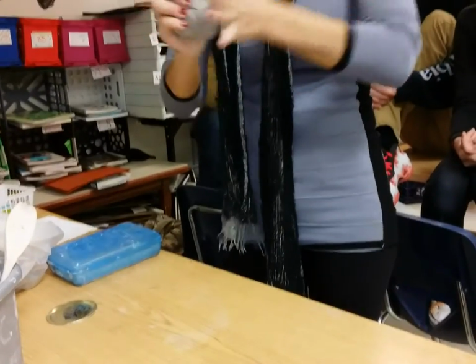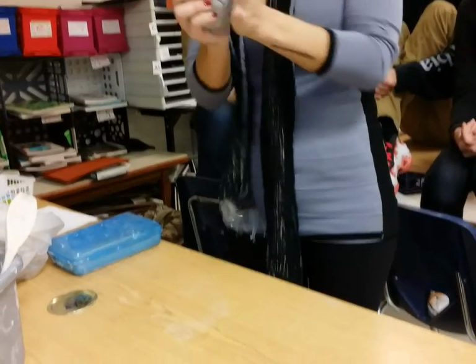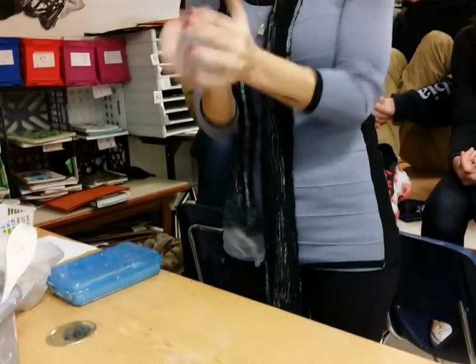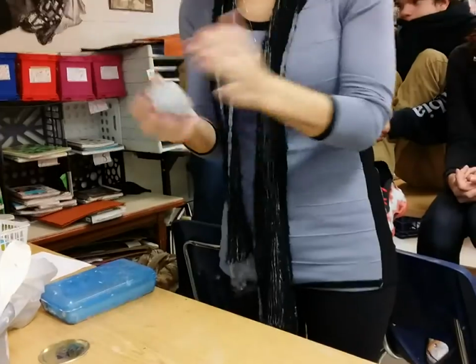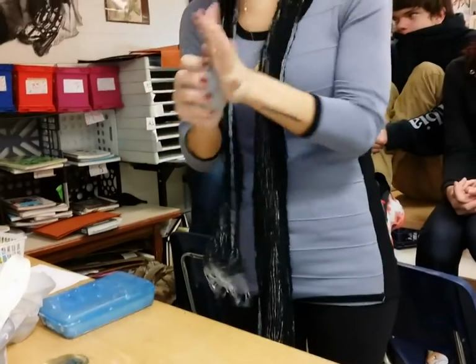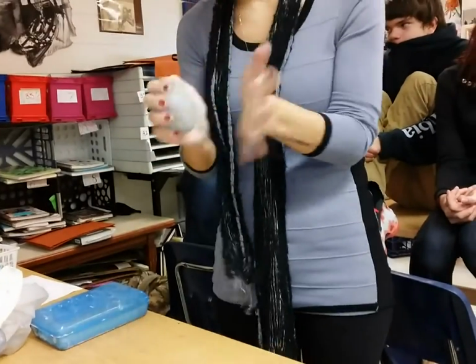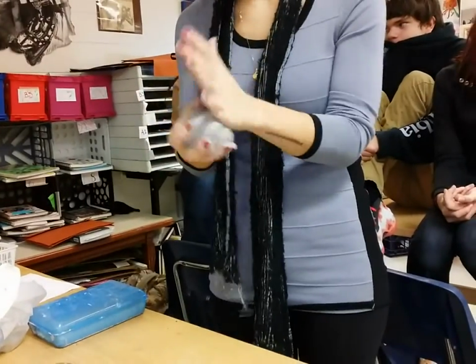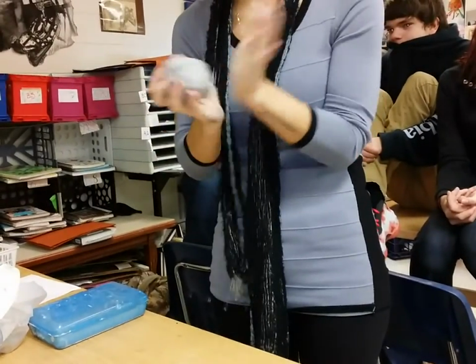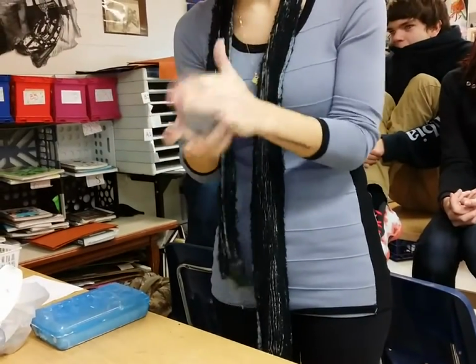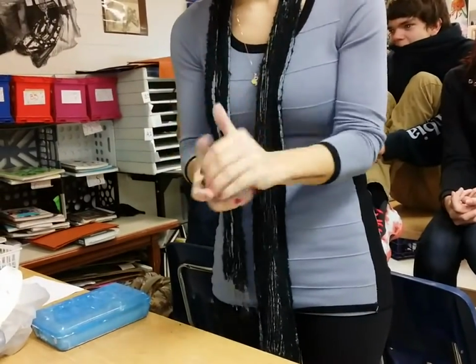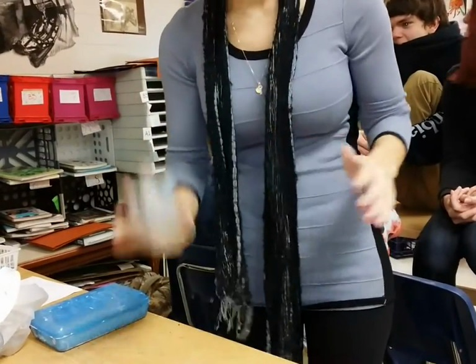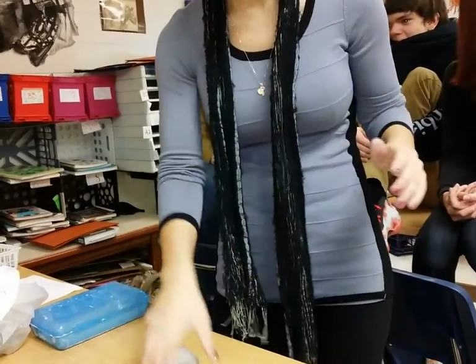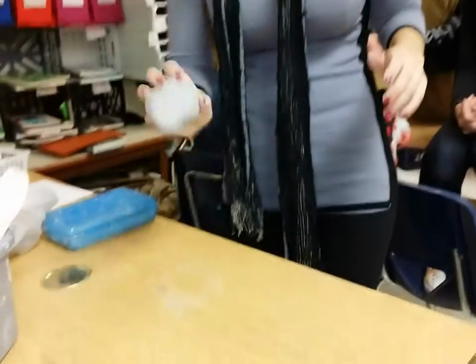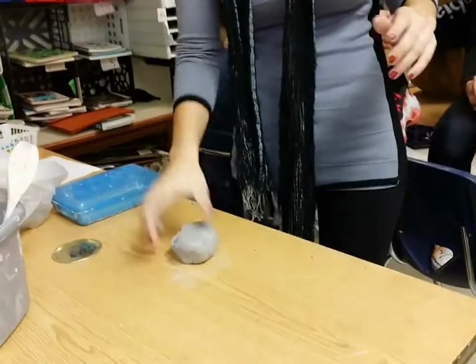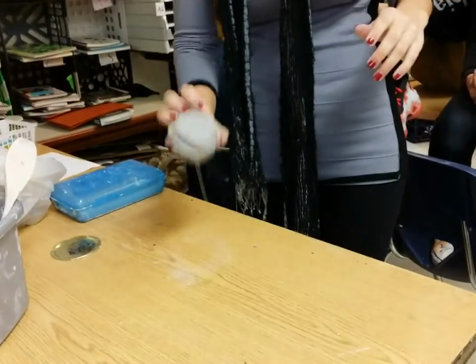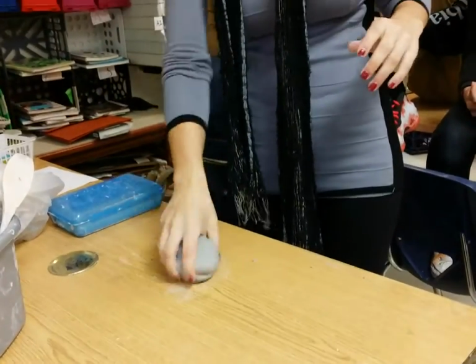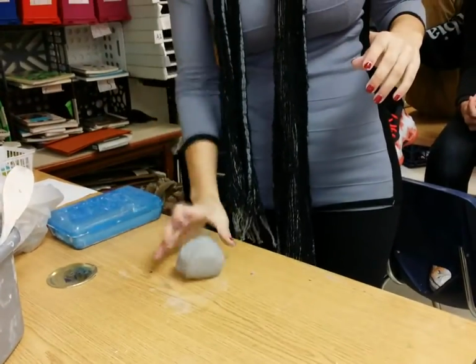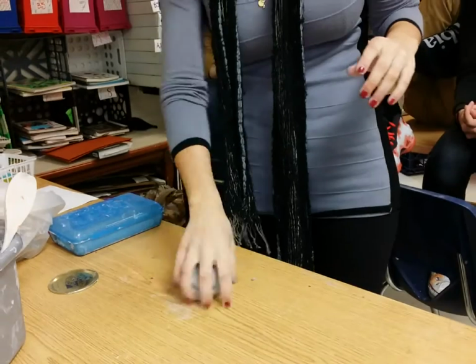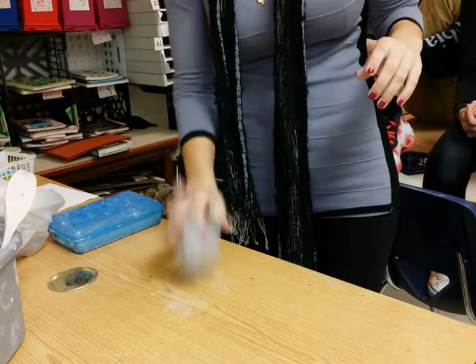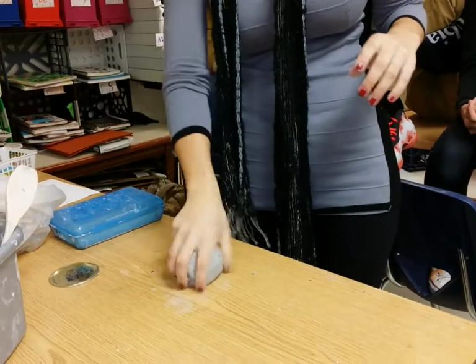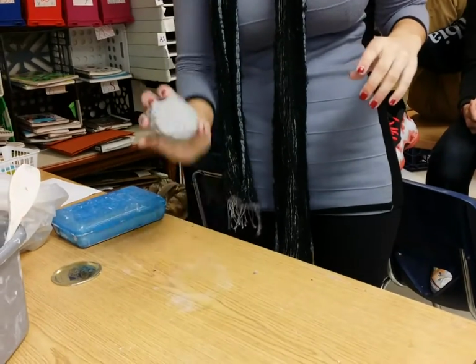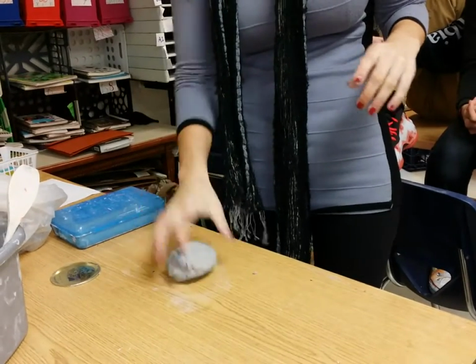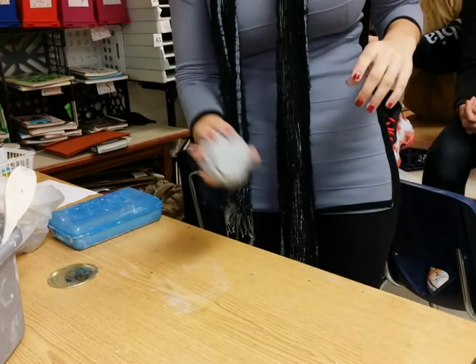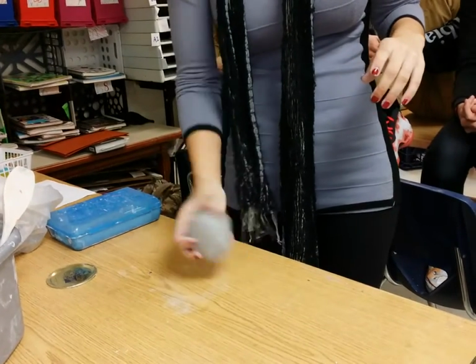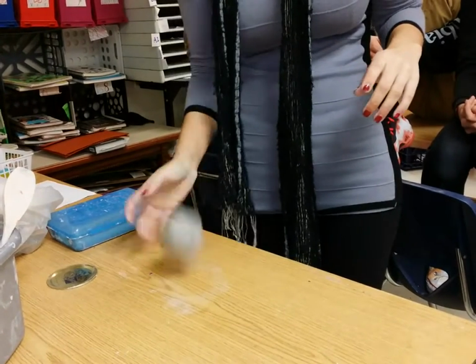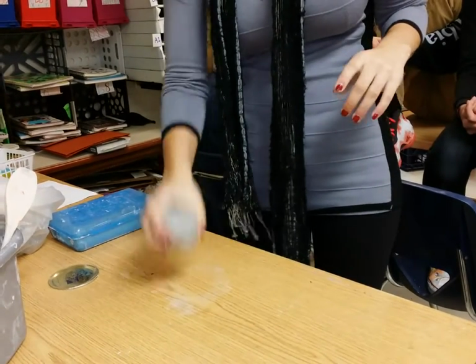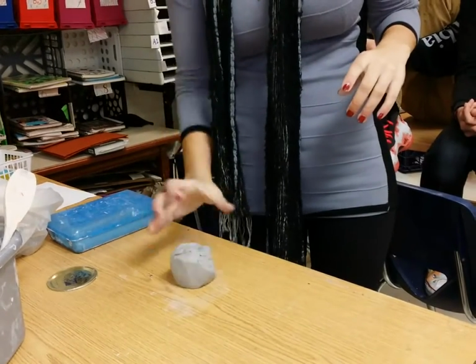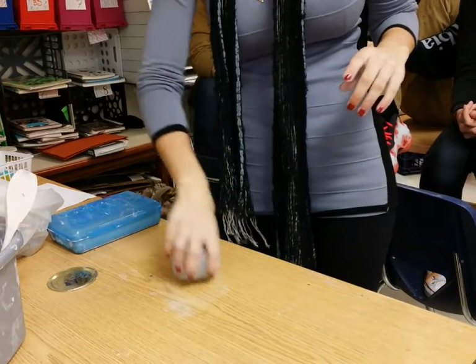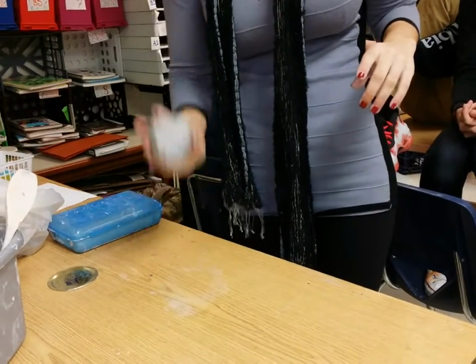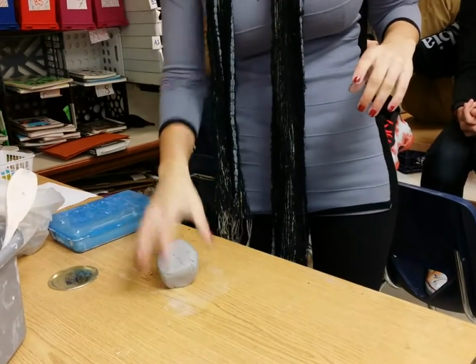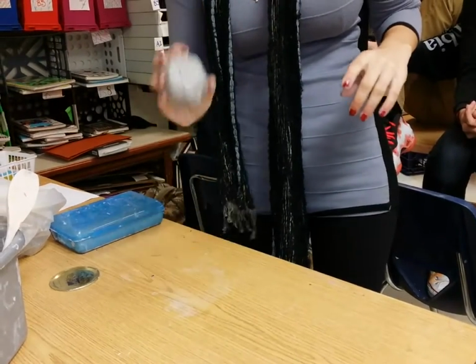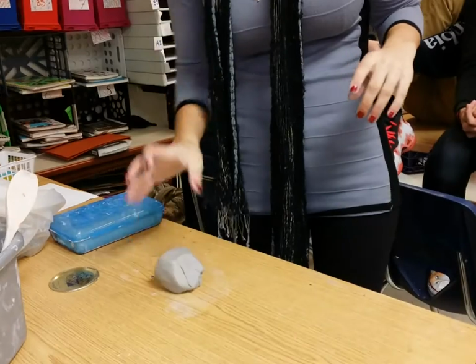Just a couple times — don't want to do it too much or it'll dry out. Then pat it into a ball with the heel of your hand and you can throw it down on the table a couple times just to even it out. Don't throw it too hard, it'll make a really loud noise and scare everybody.